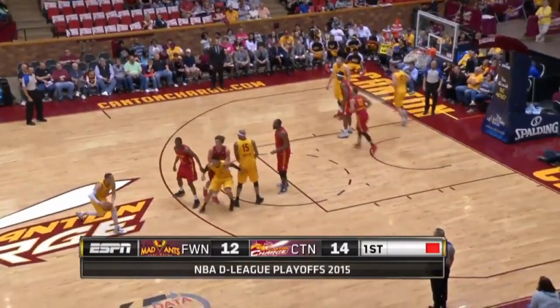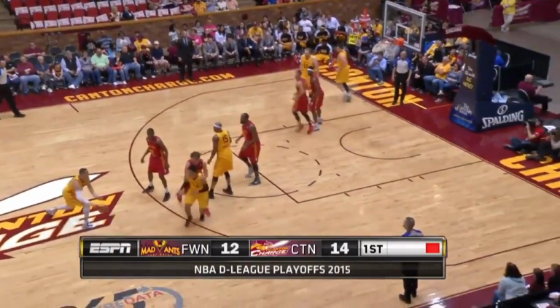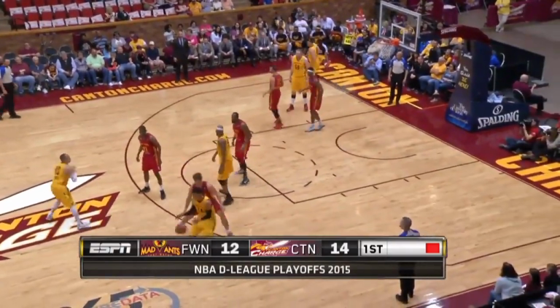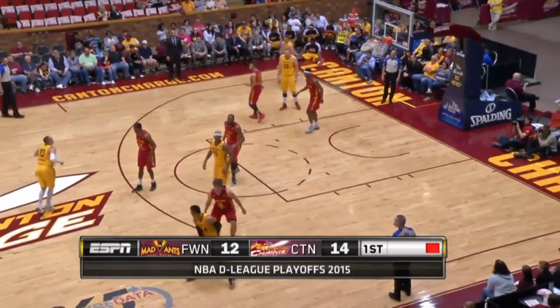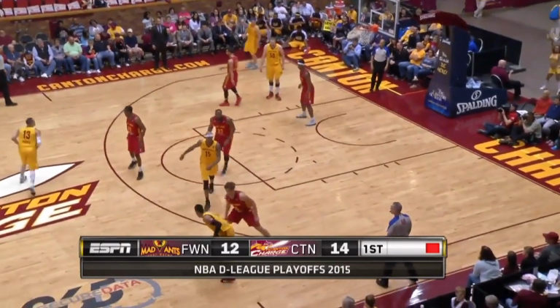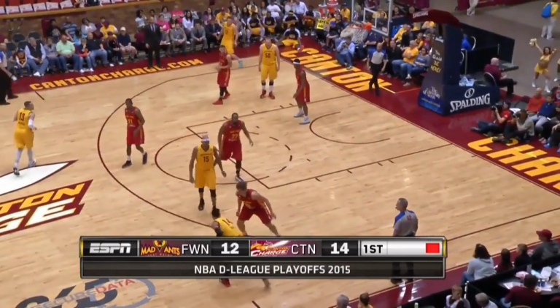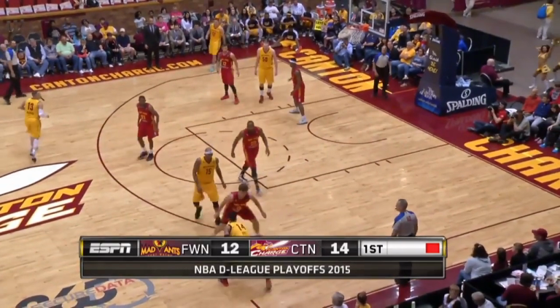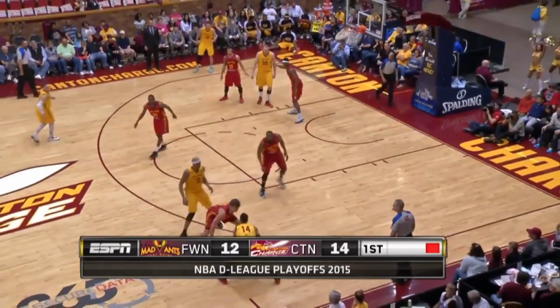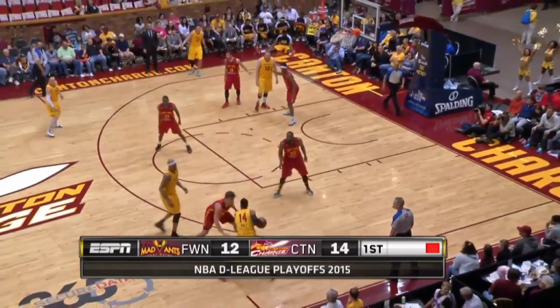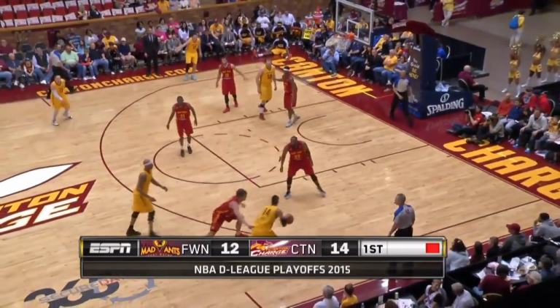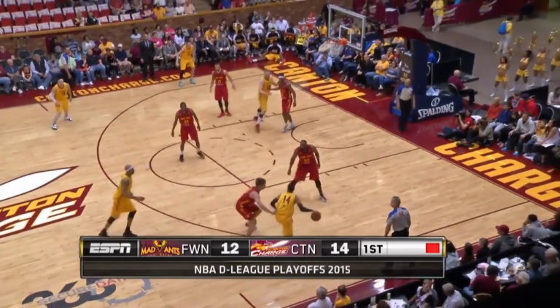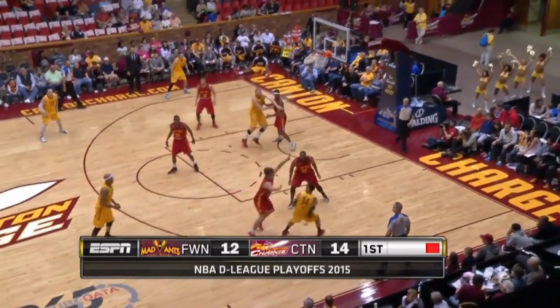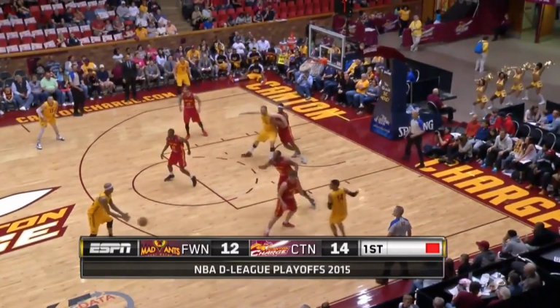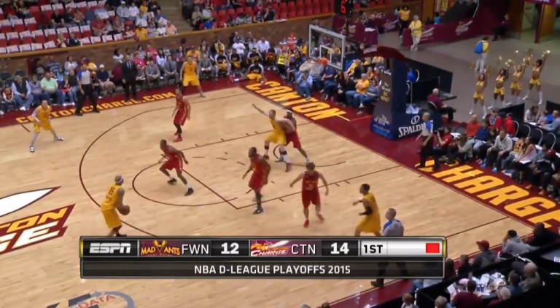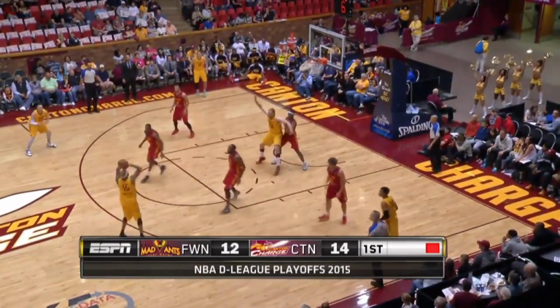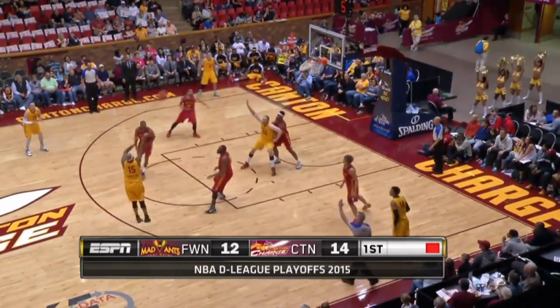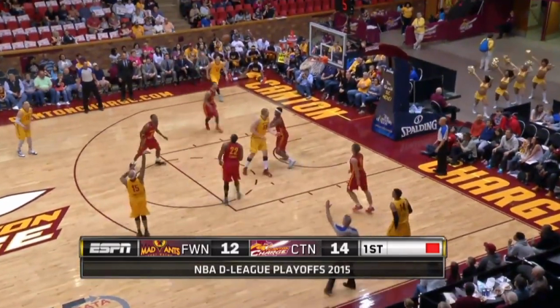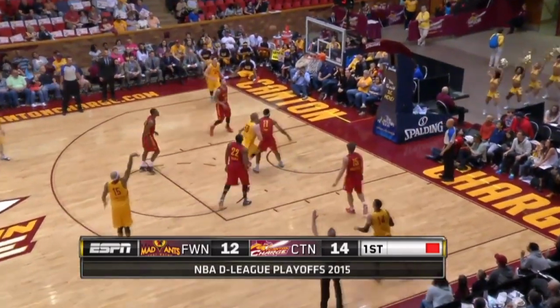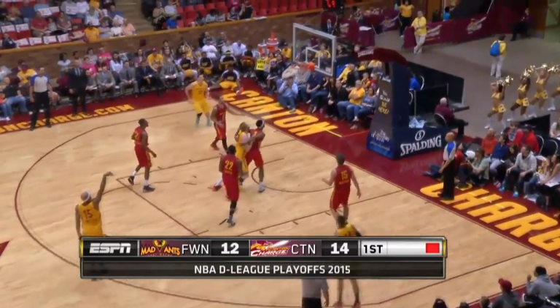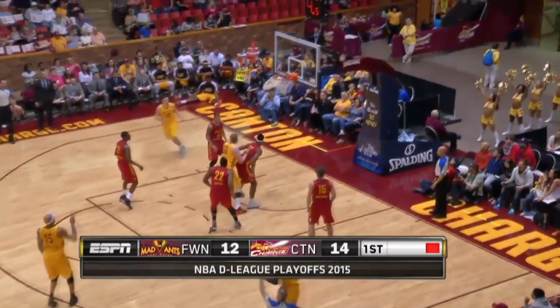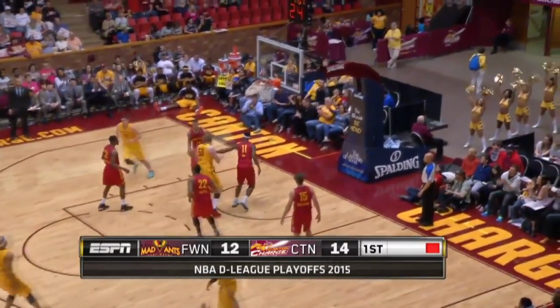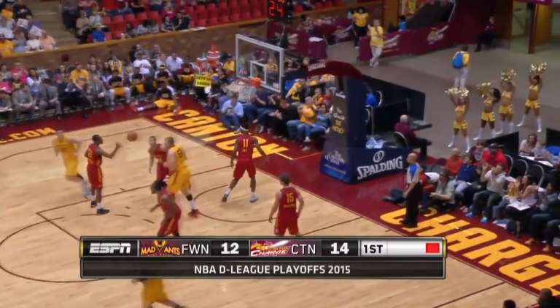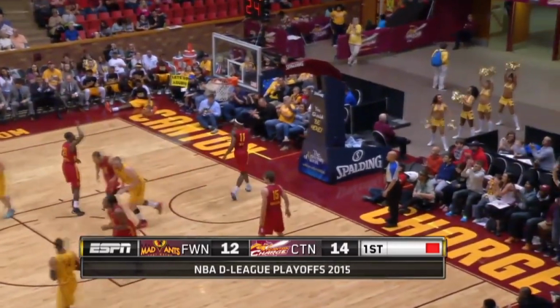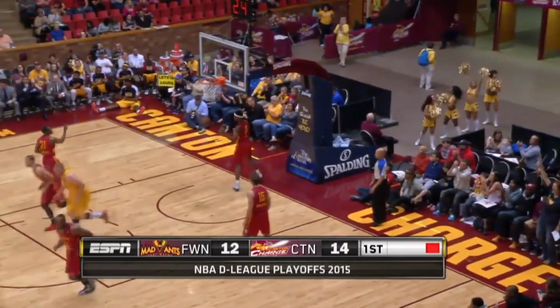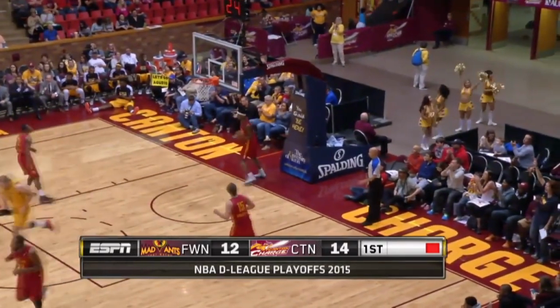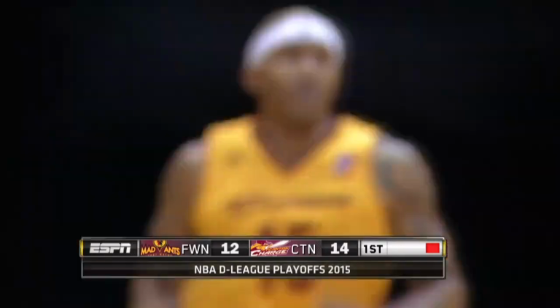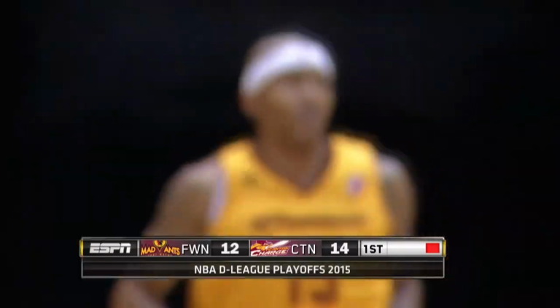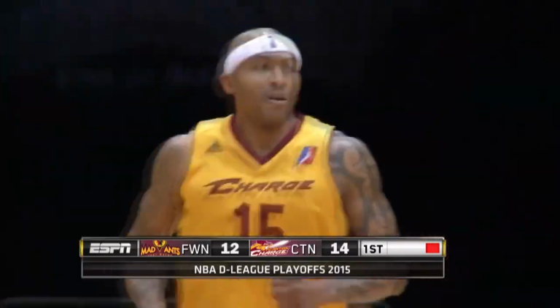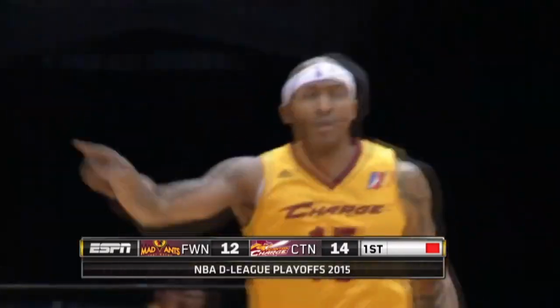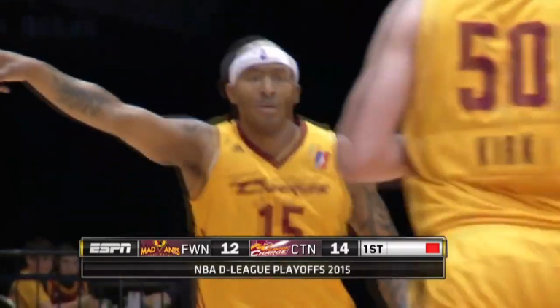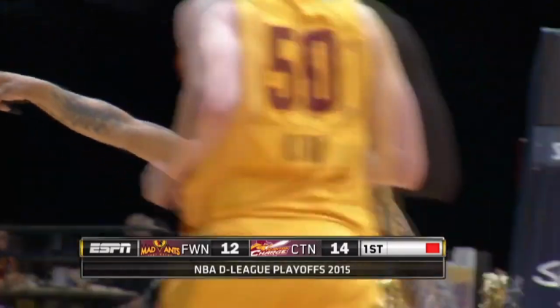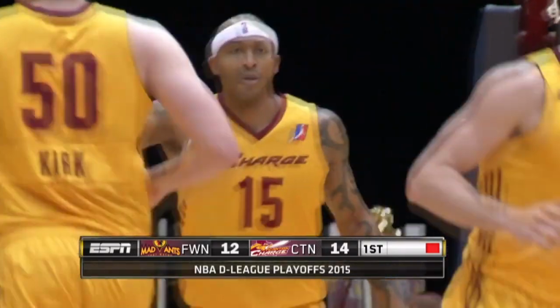Eastern Conference Finals, Kenton charge in Fort Wayne Mad Ants. Singleton can make it from there — and he does! James Singleton steps into the long three: five points.